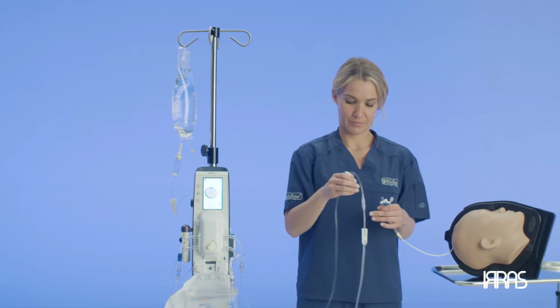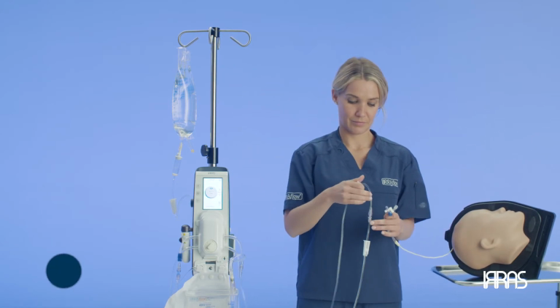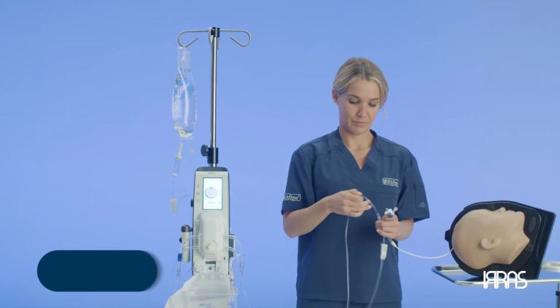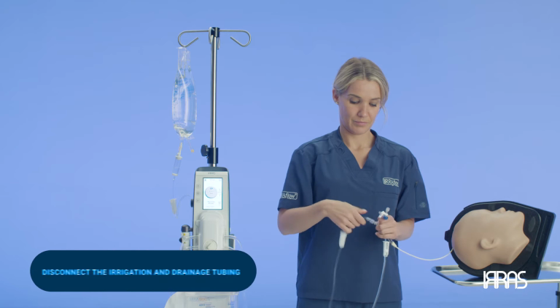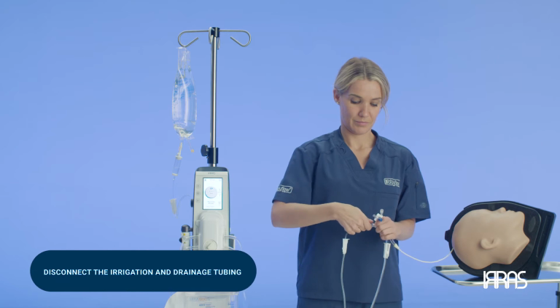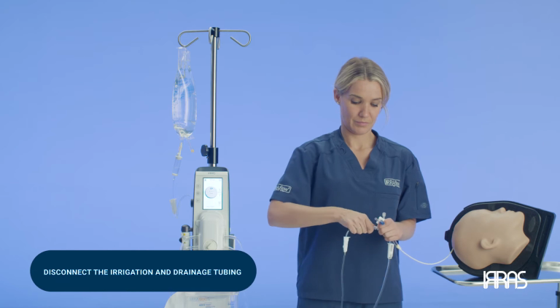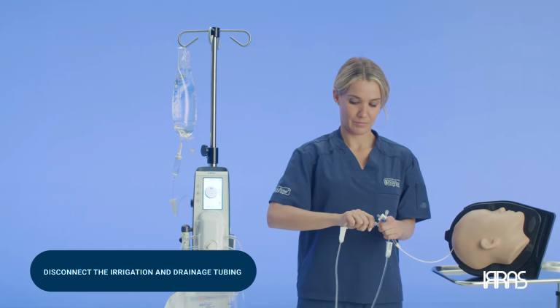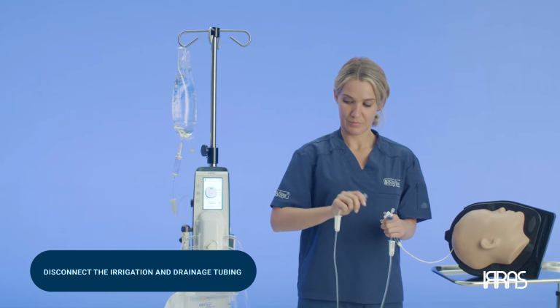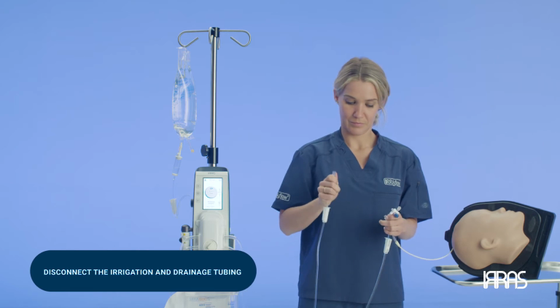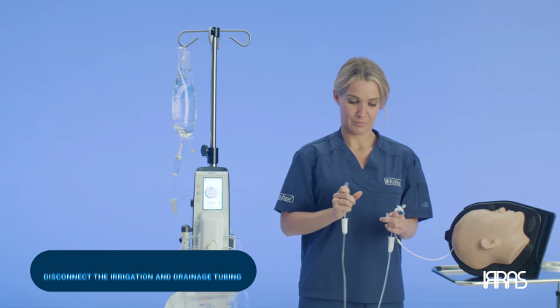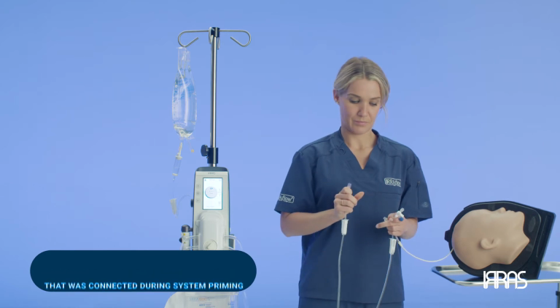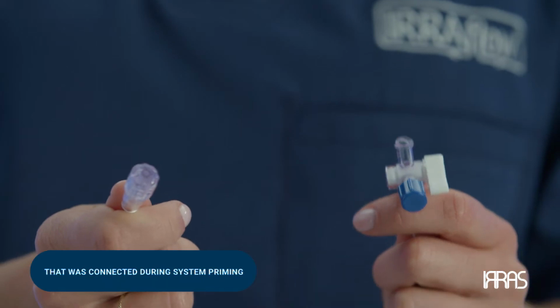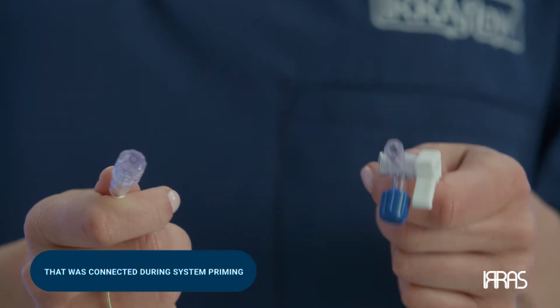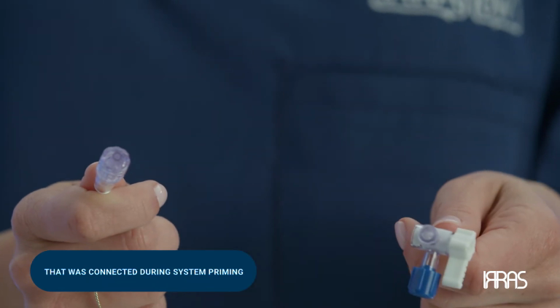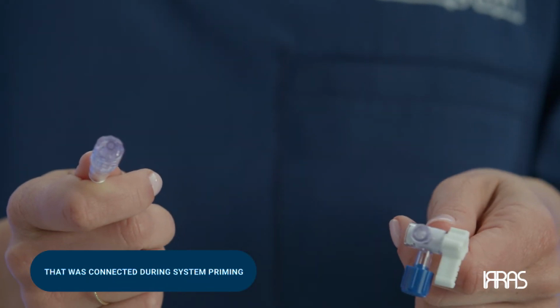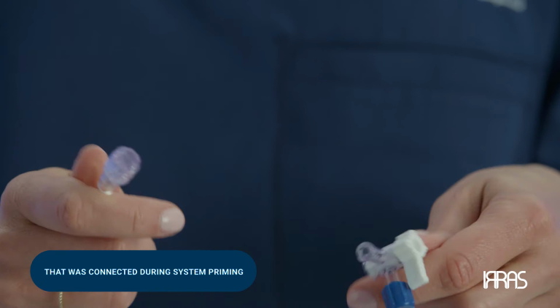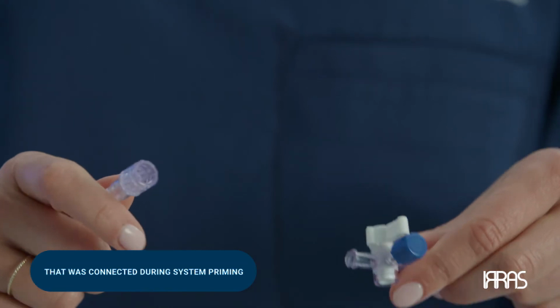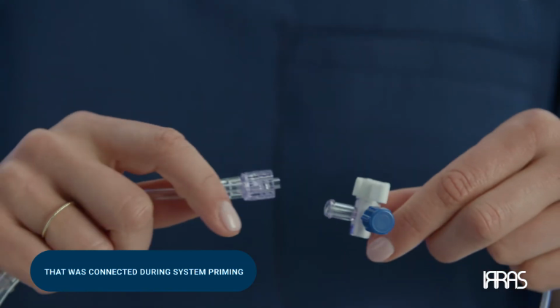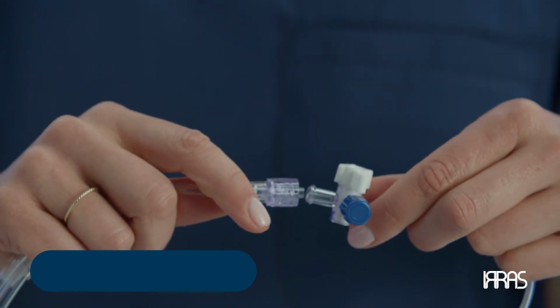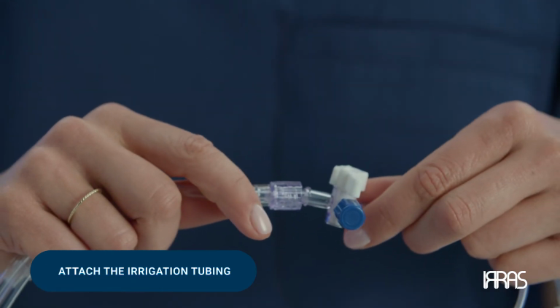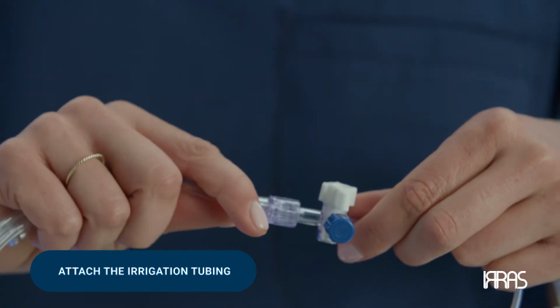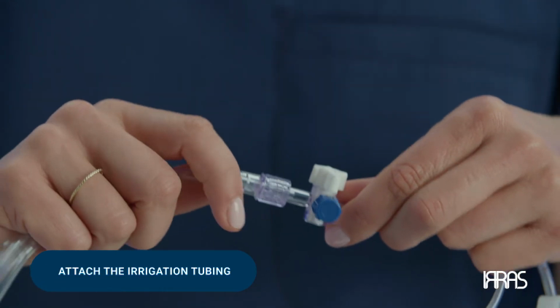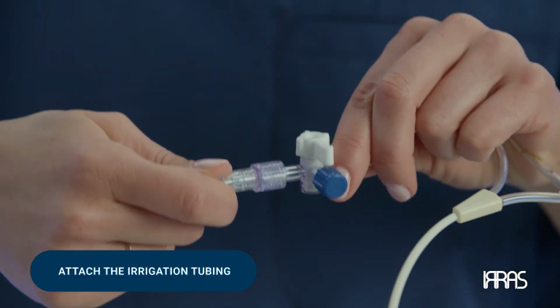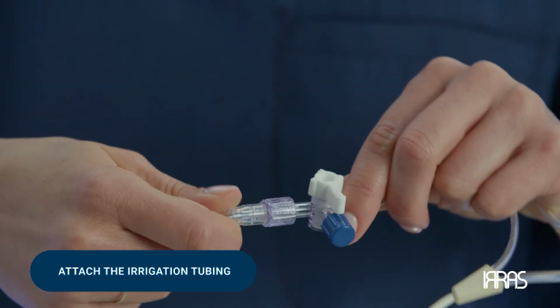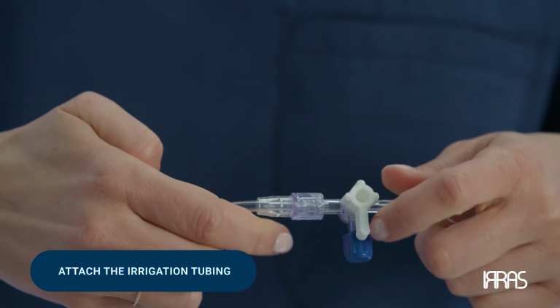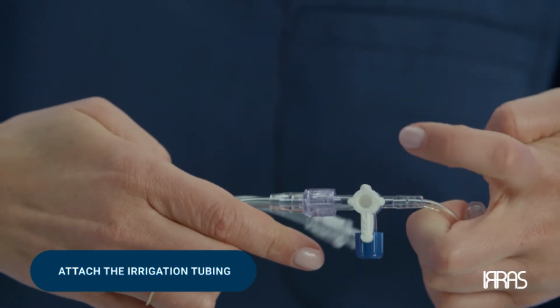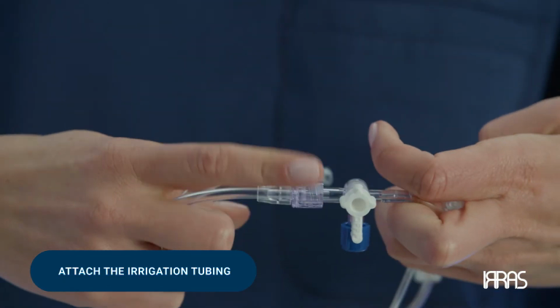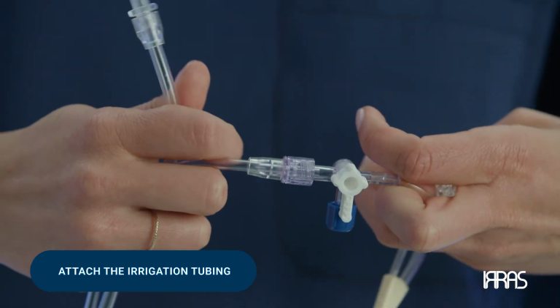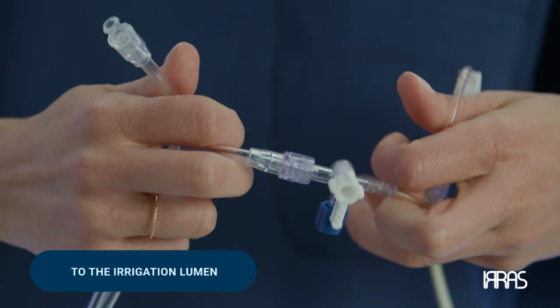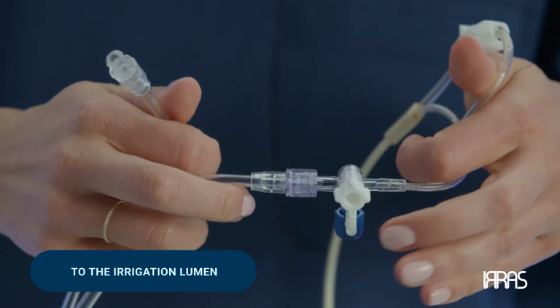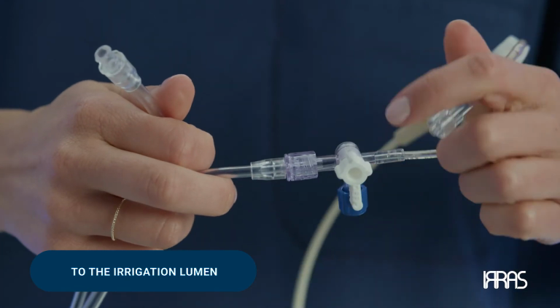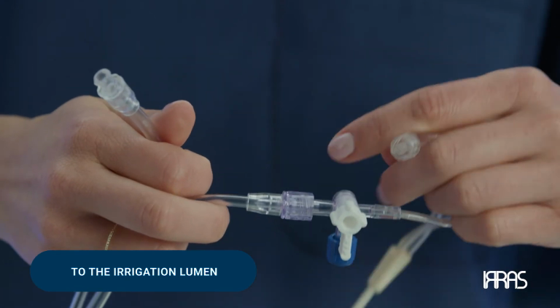First, you'll need to disconnect the irrigation and drainage tubing that was connected during system priming. Once that step is complete, attach the irrigation tubing to the irrigation lumen on the catheter.